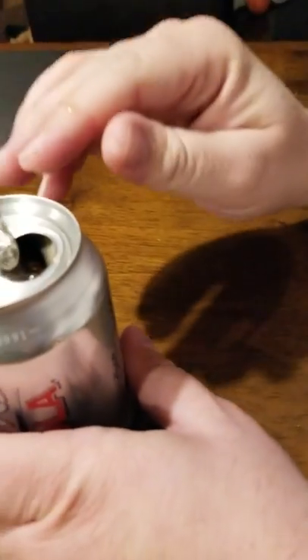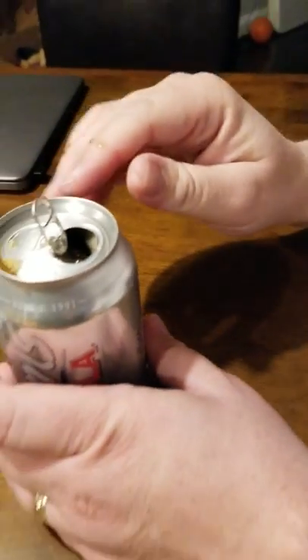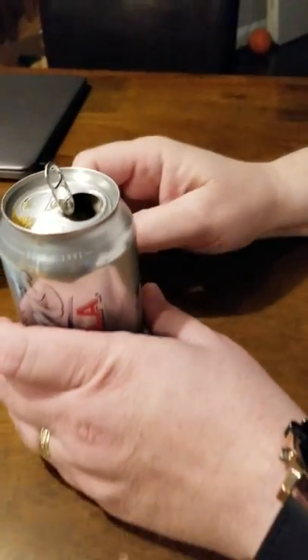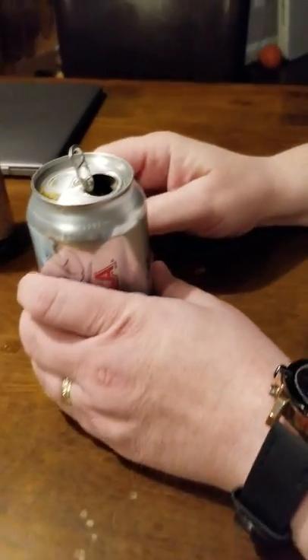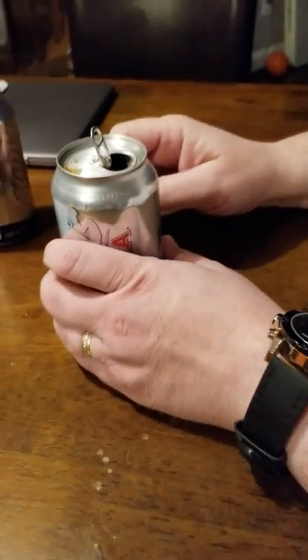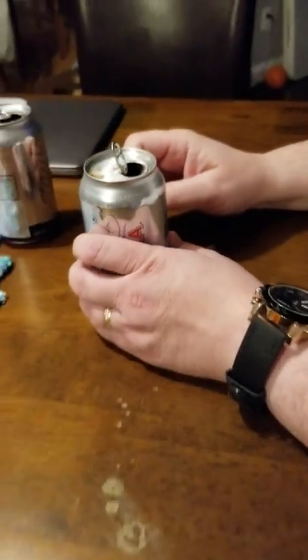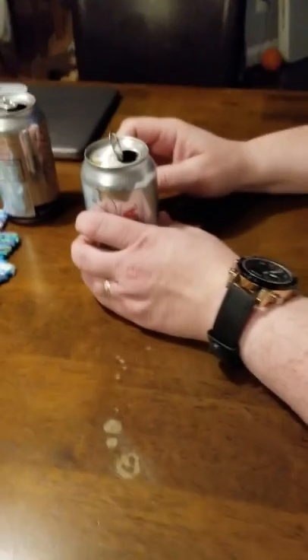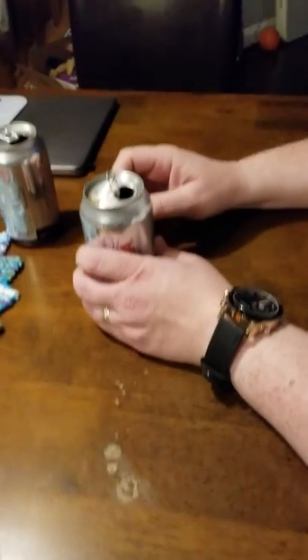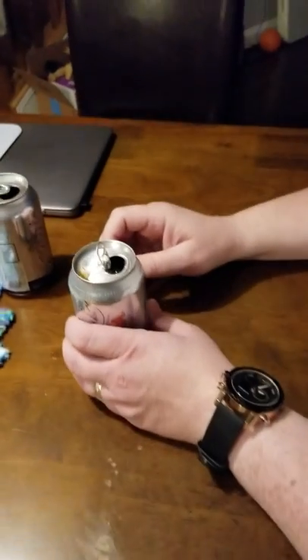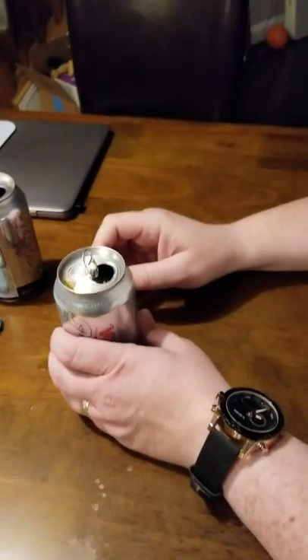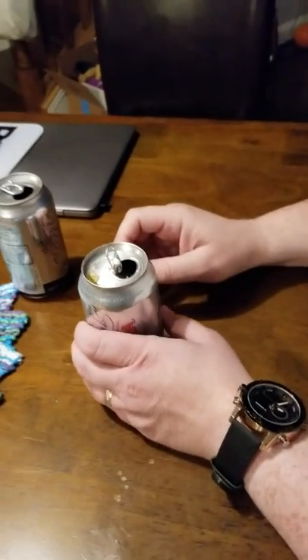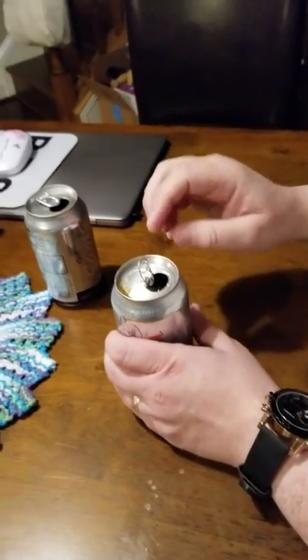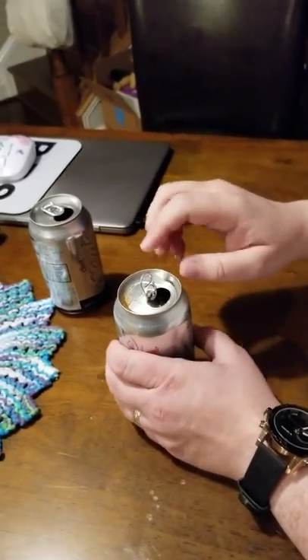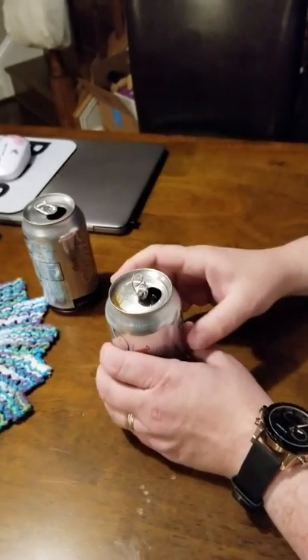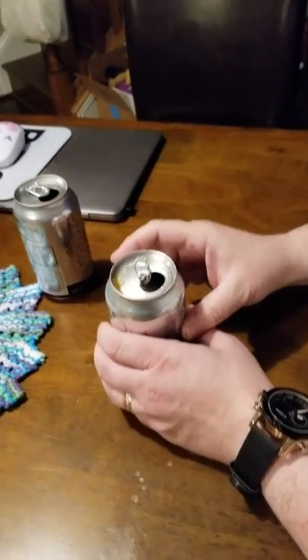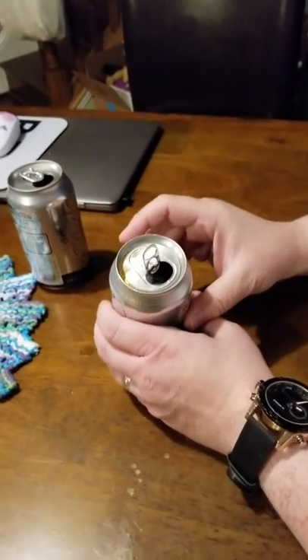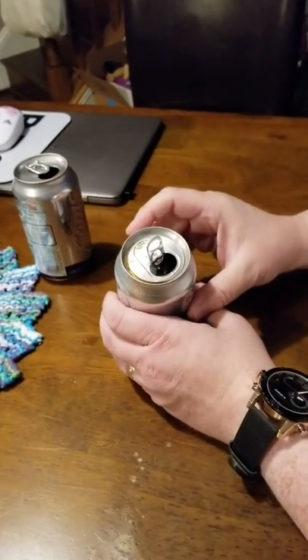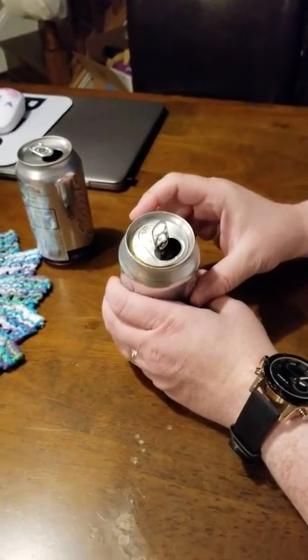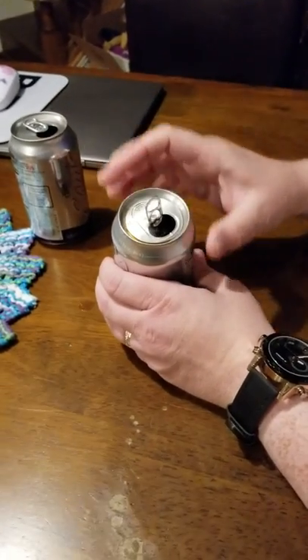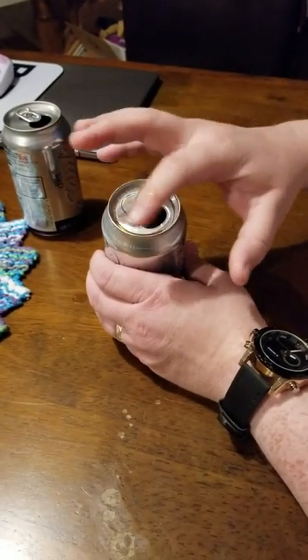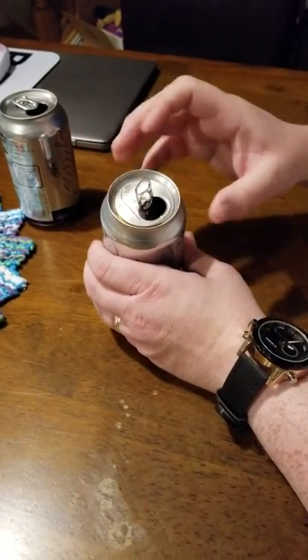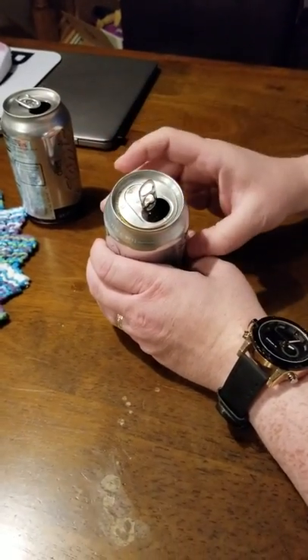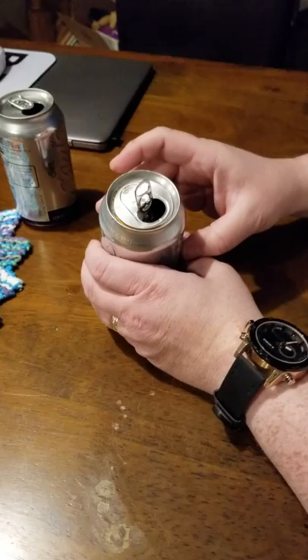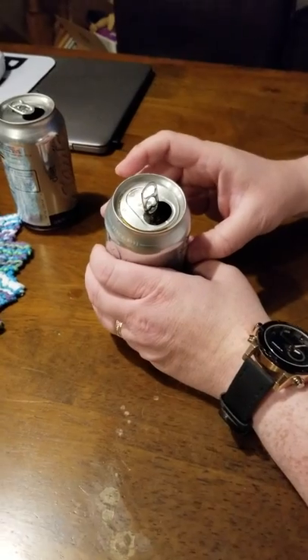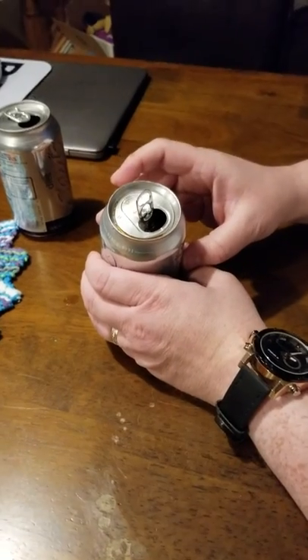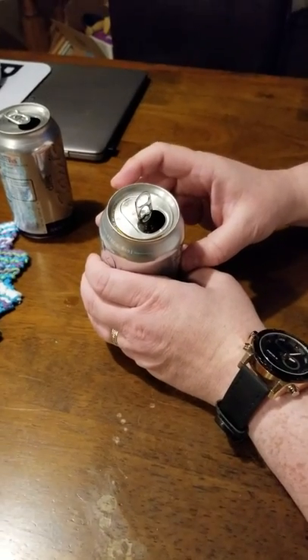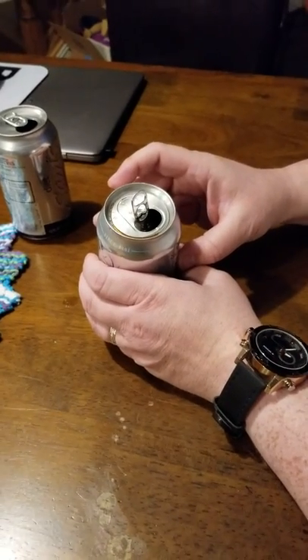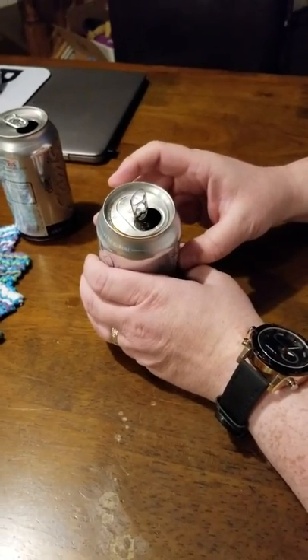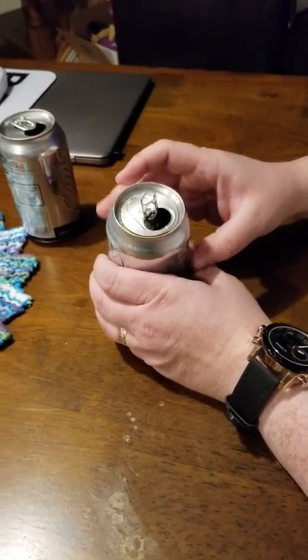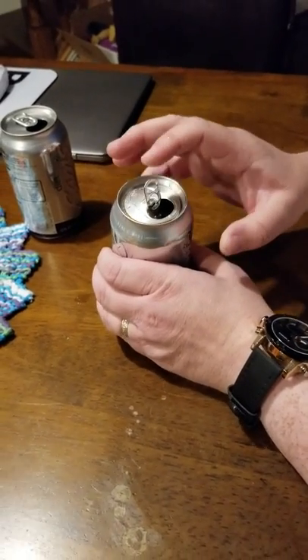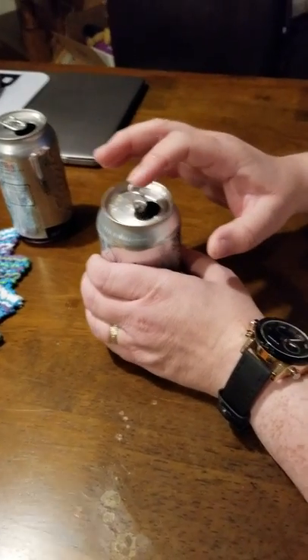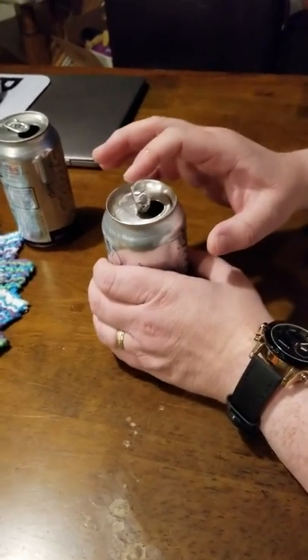That's okay, that'll clean right up — if you're wearing jeans, perfect. So now we have this open, and you can kind of see the beautiful coloring of the soda.